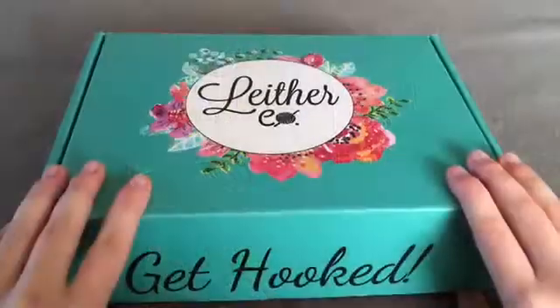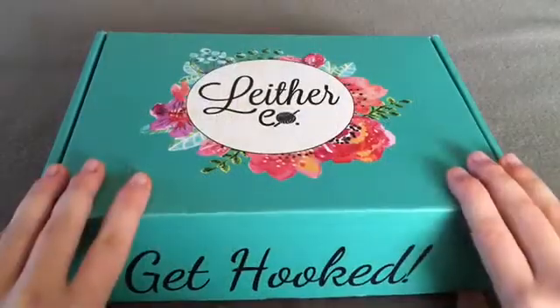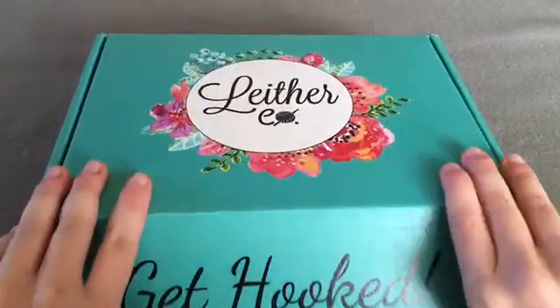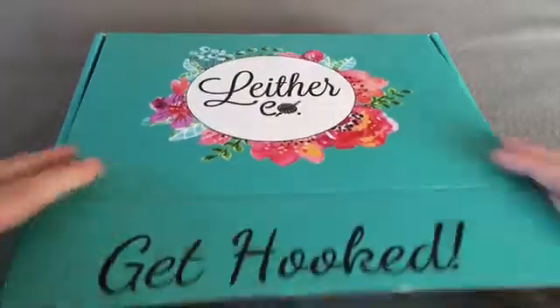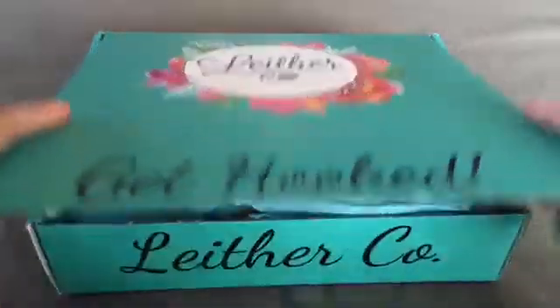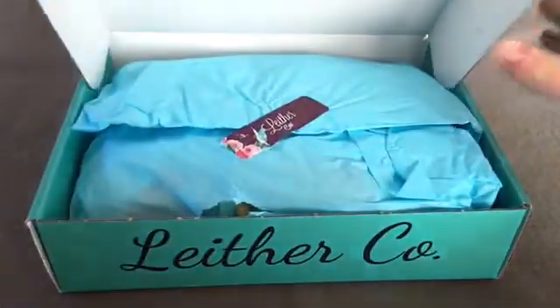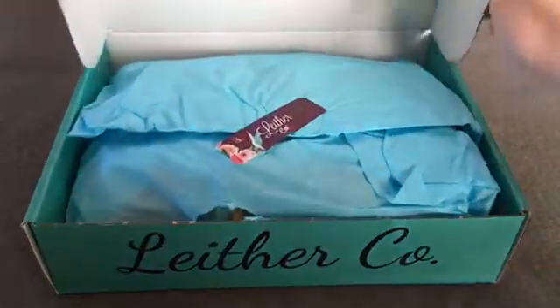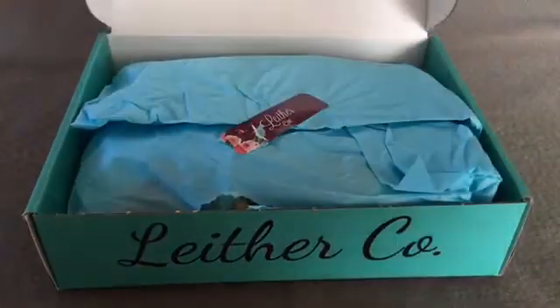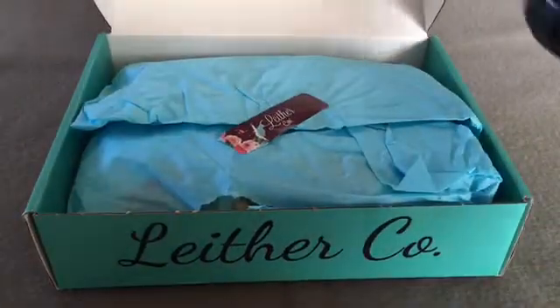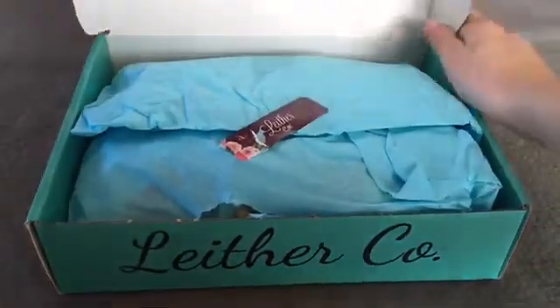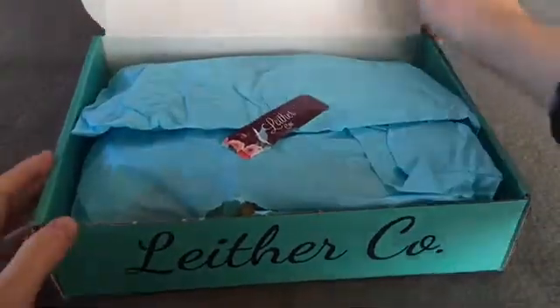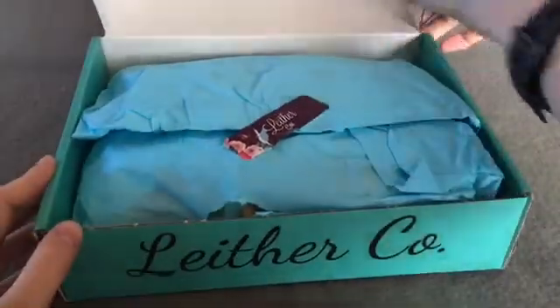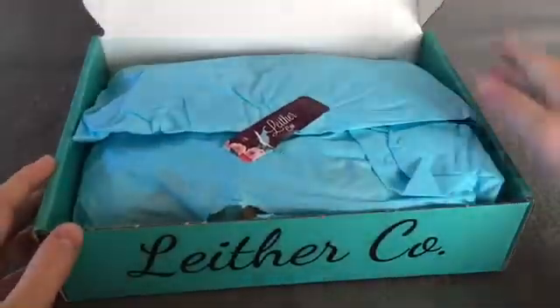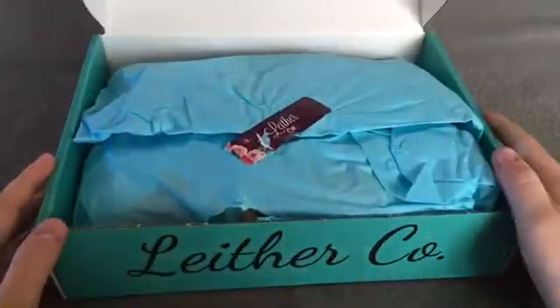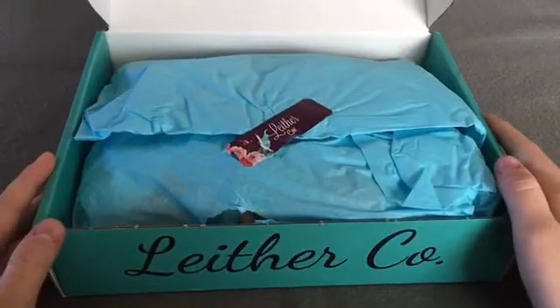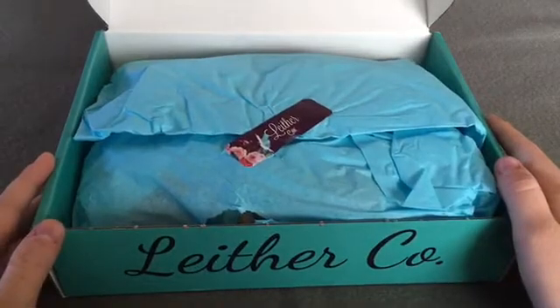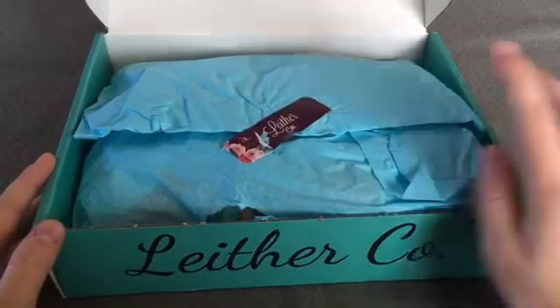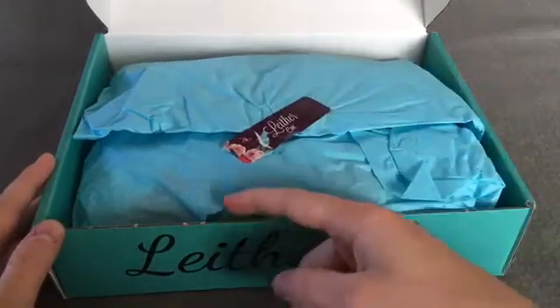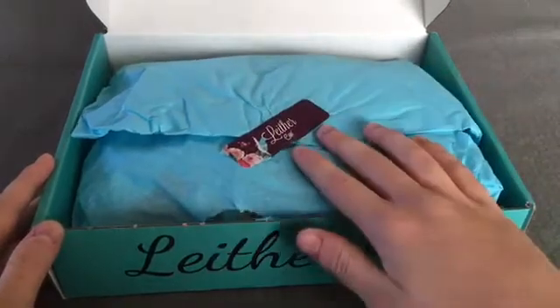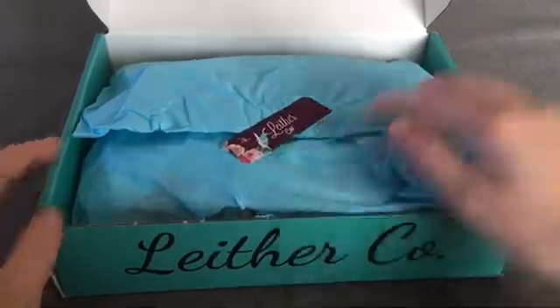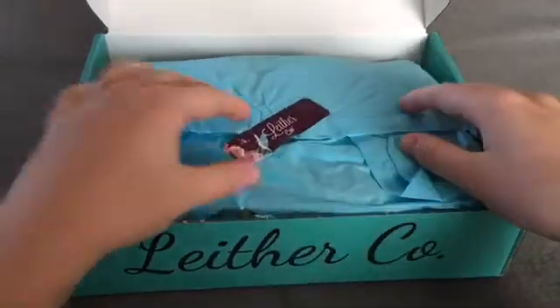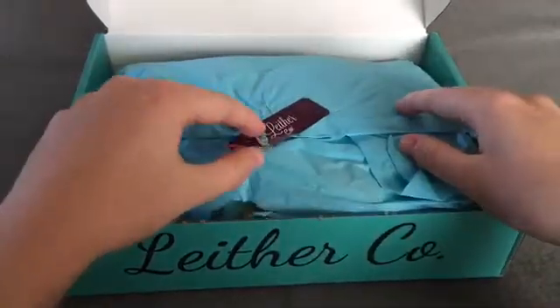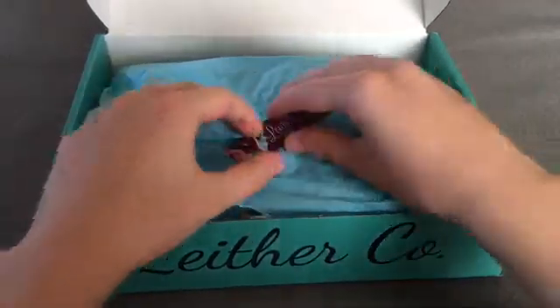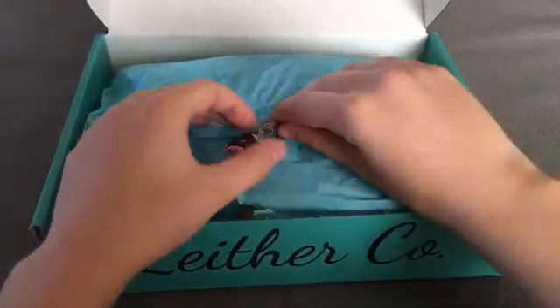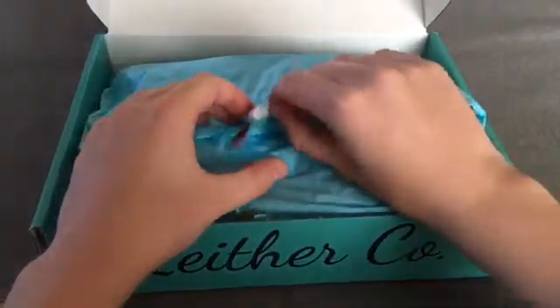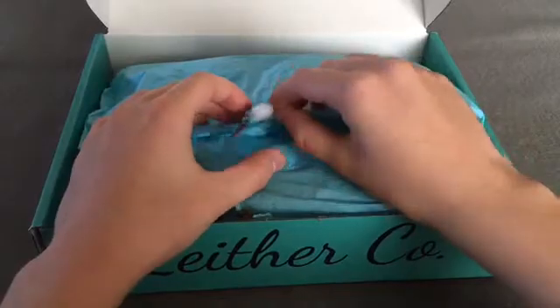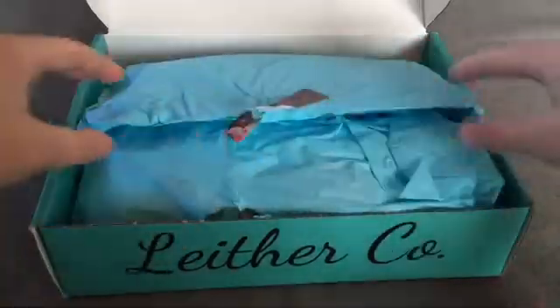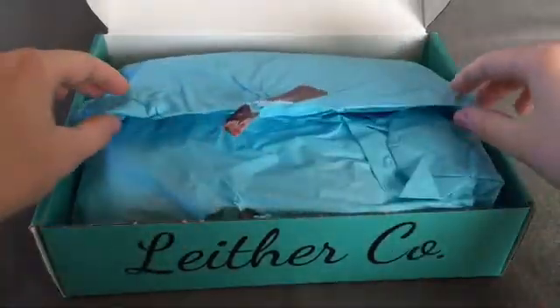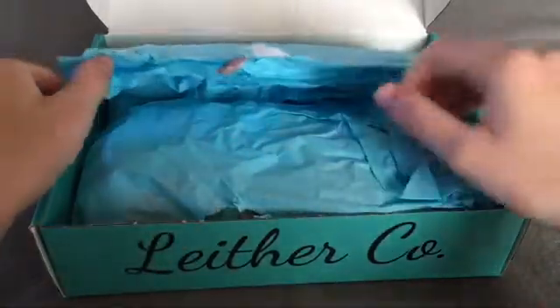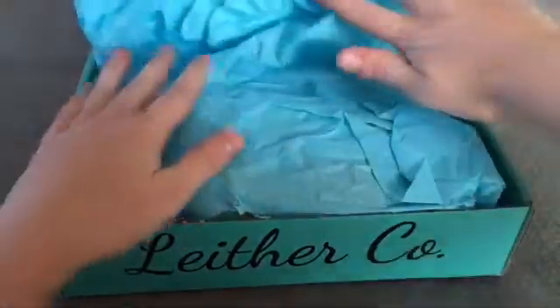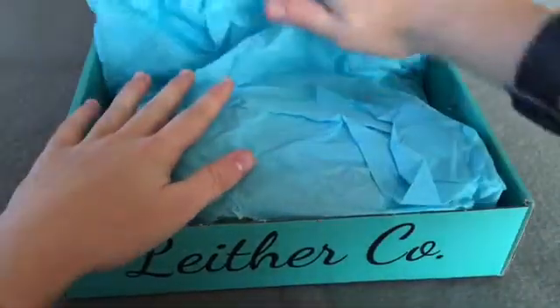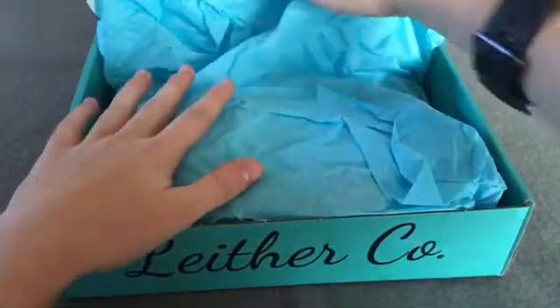Next up we have the box for October. Inside, this time it has blue tissue paper and of course the logo sticker on the front. This has been pre-opened, so I apologize for the hole in the paper.